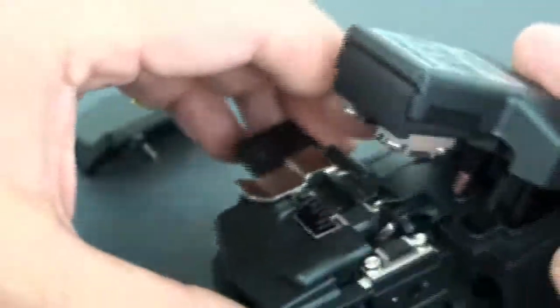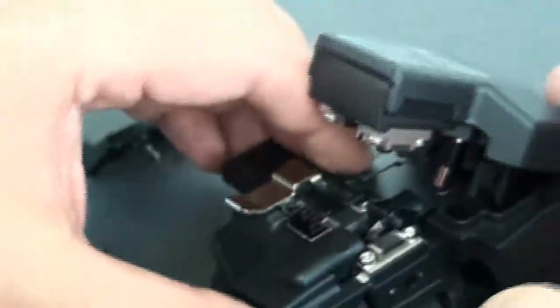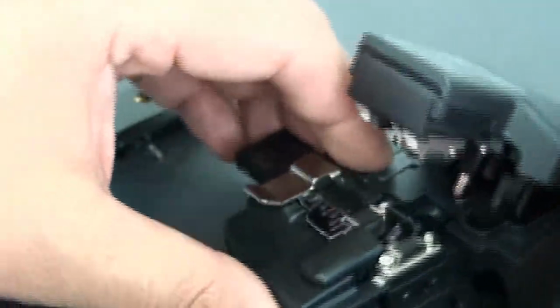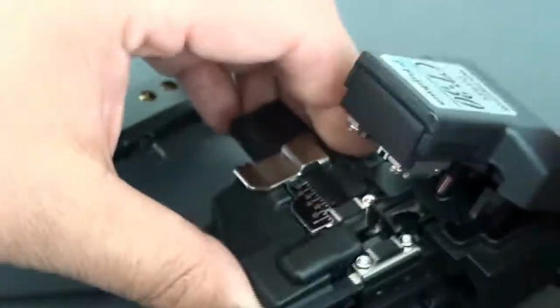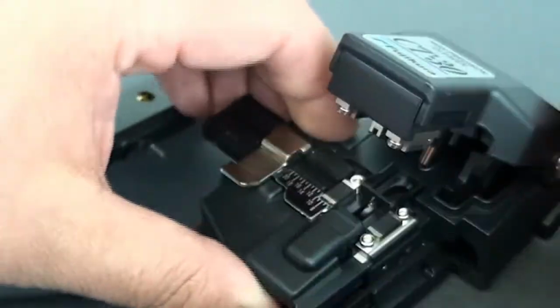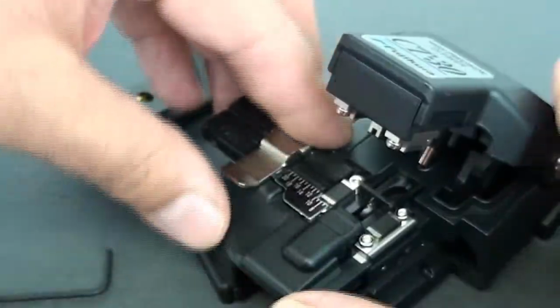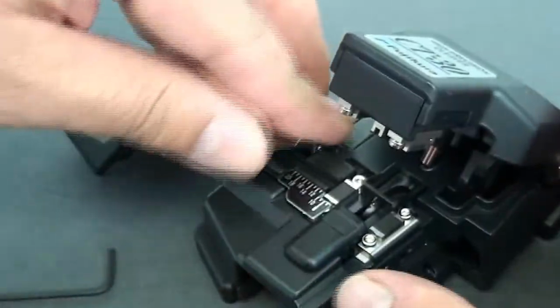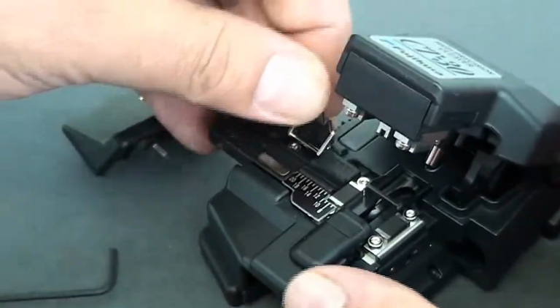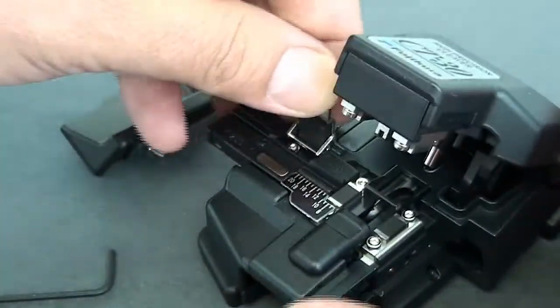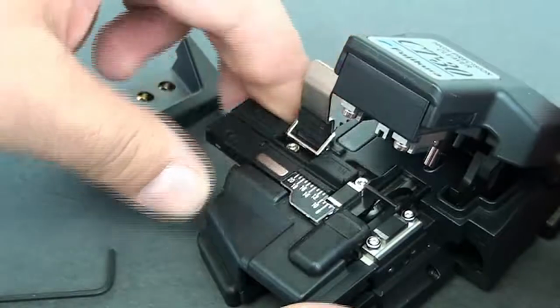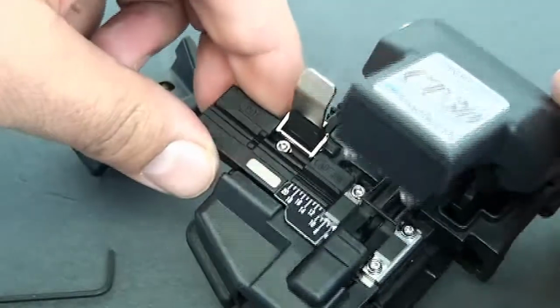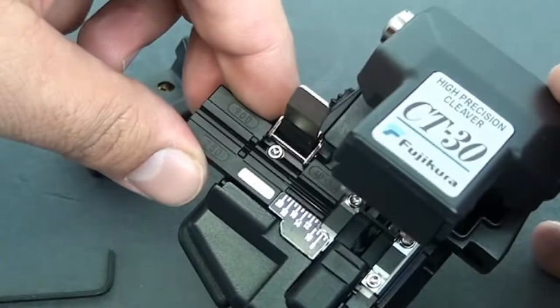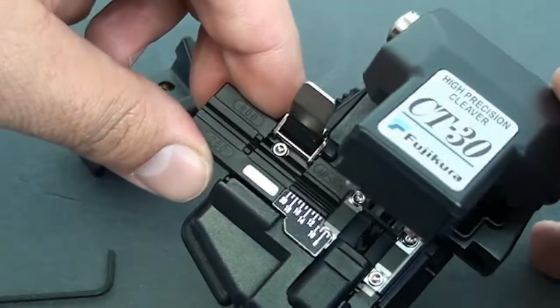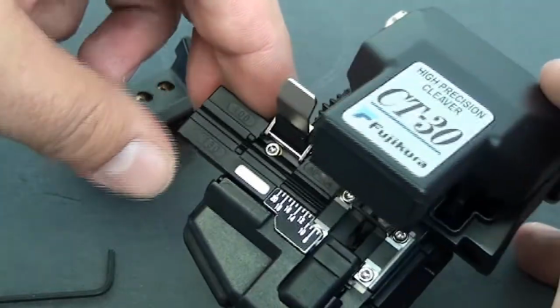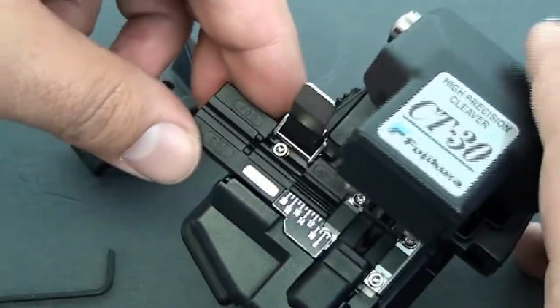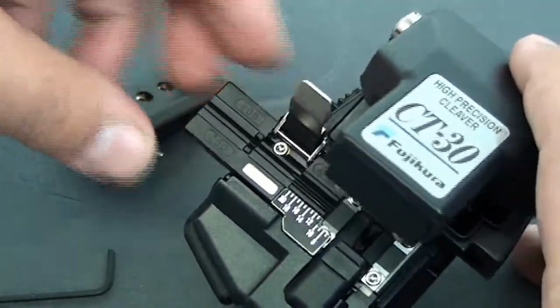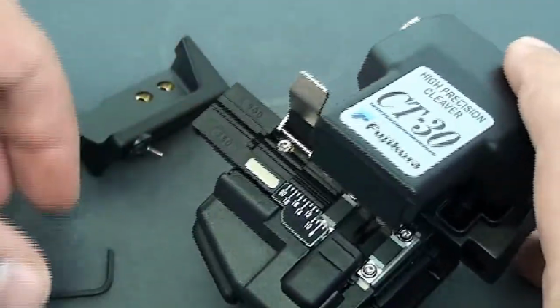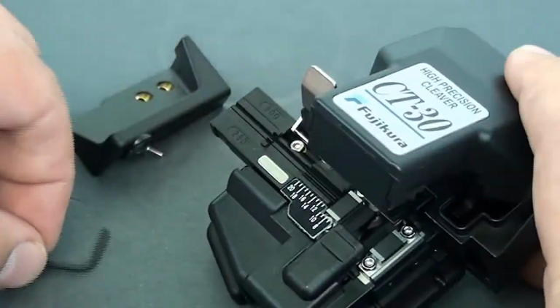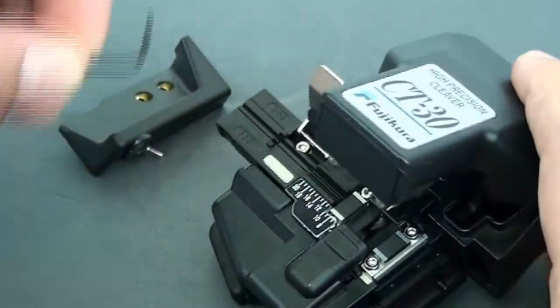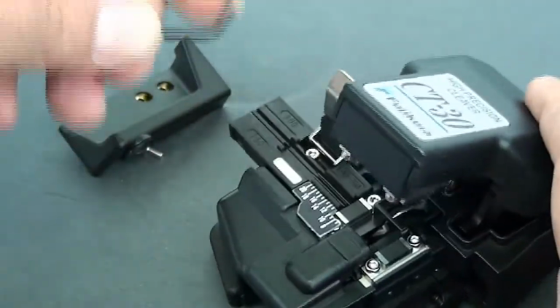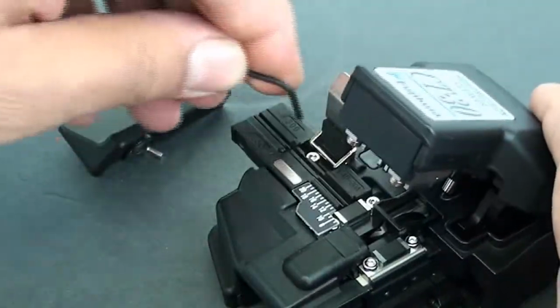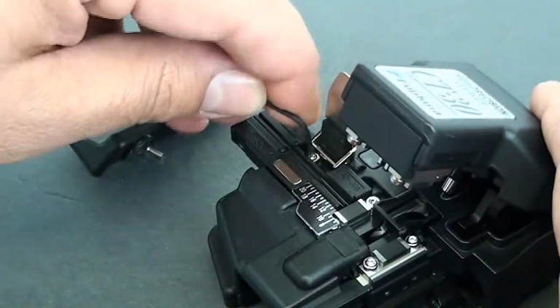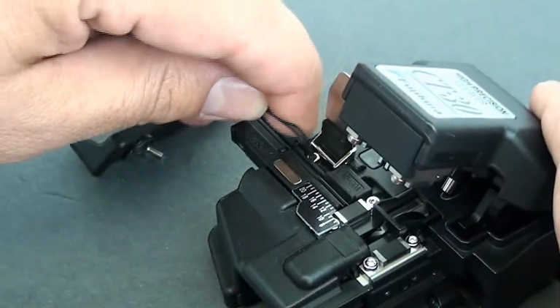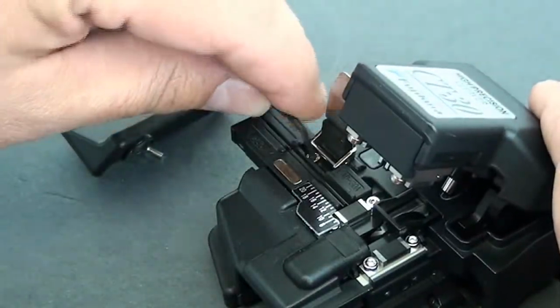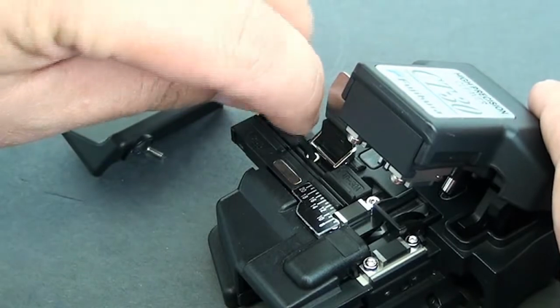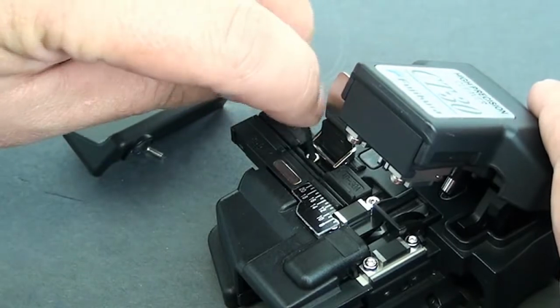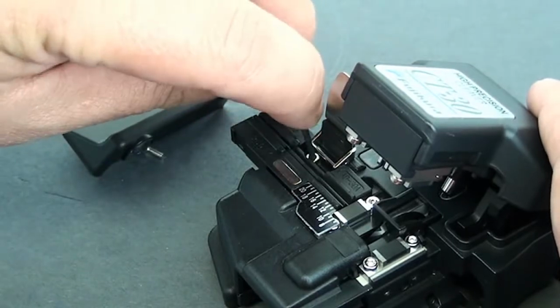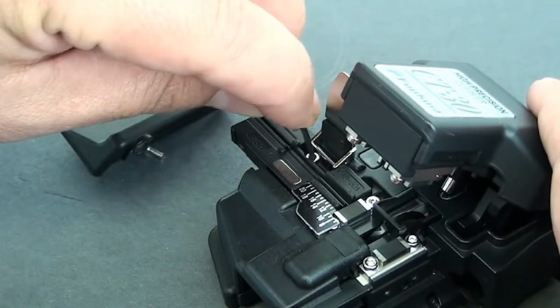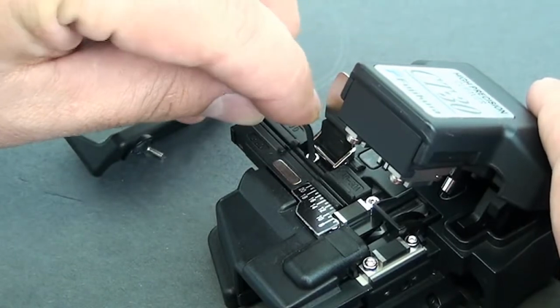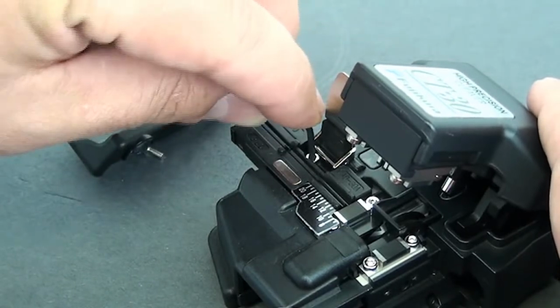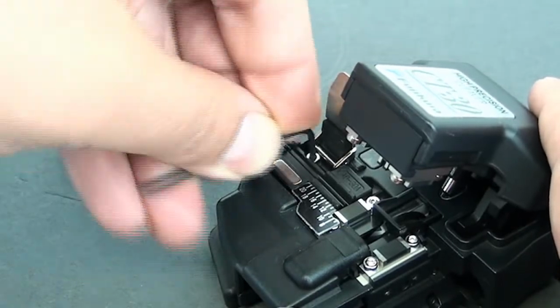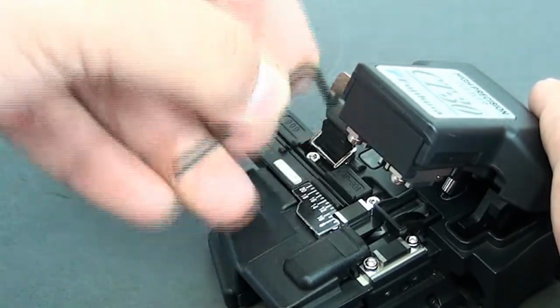Let's get a better look at it here. We're going to have to go ahead and take off another screw here to remove the measuring chart.